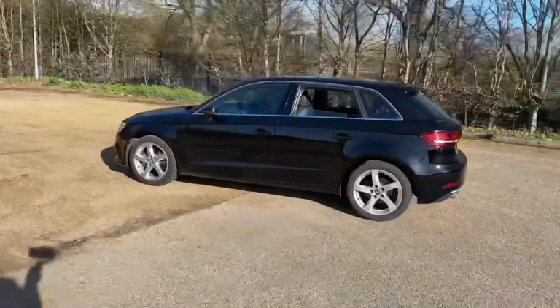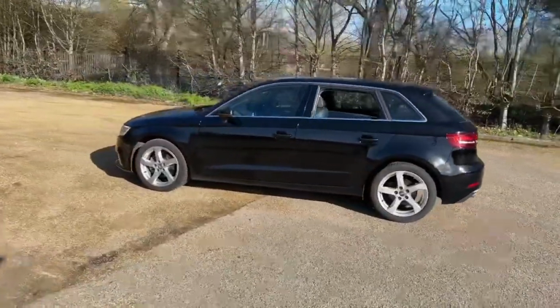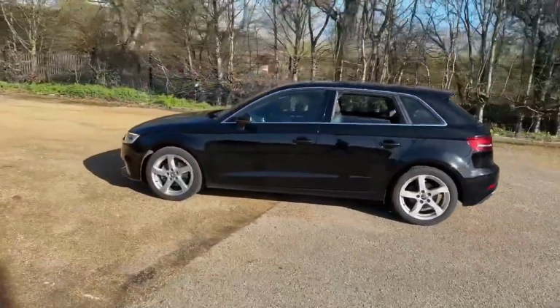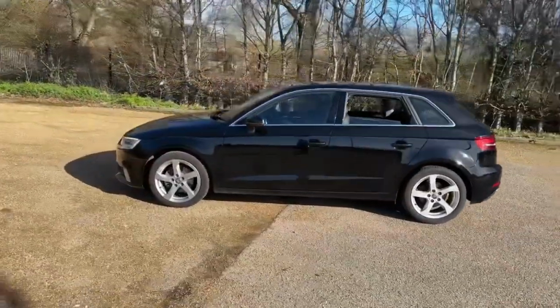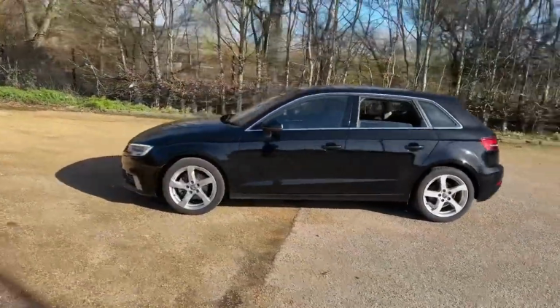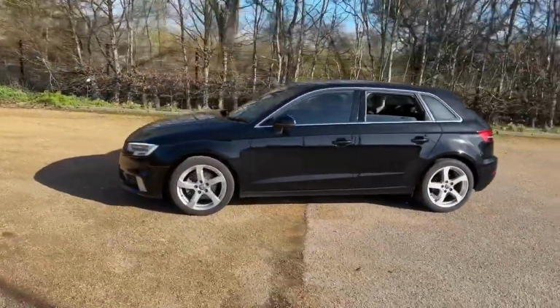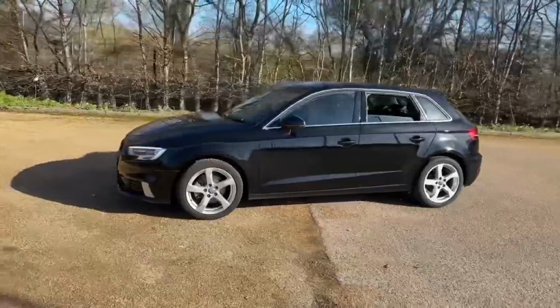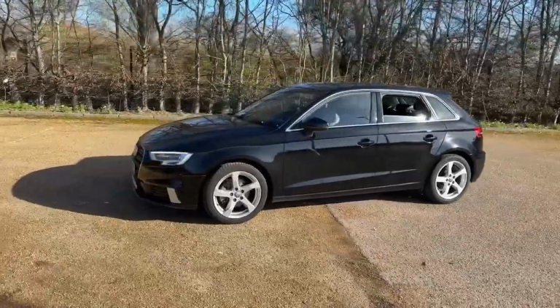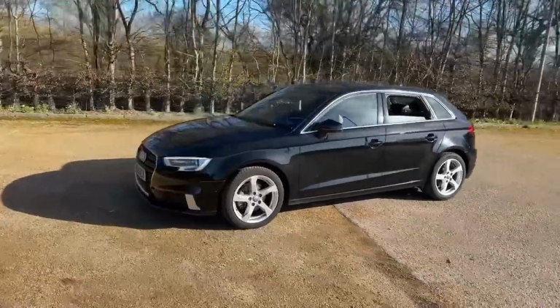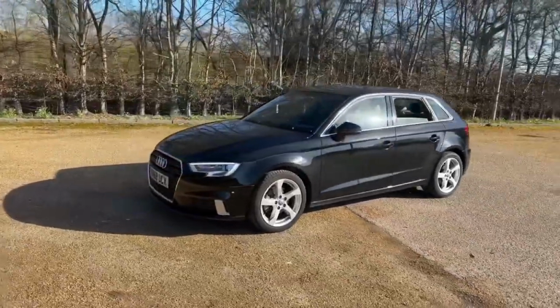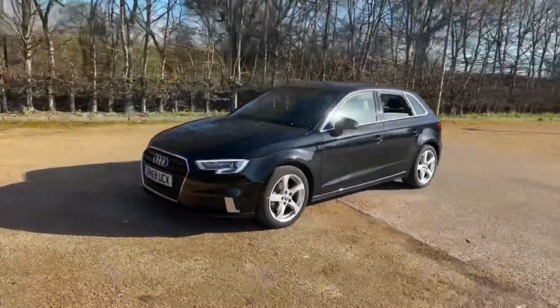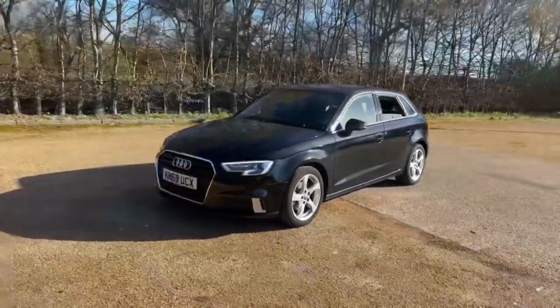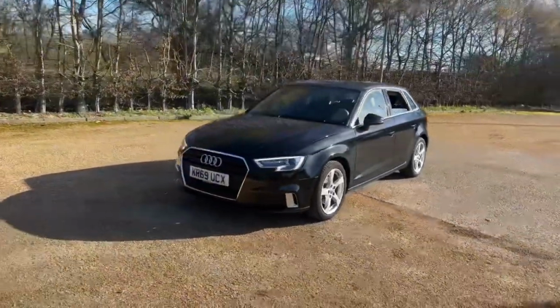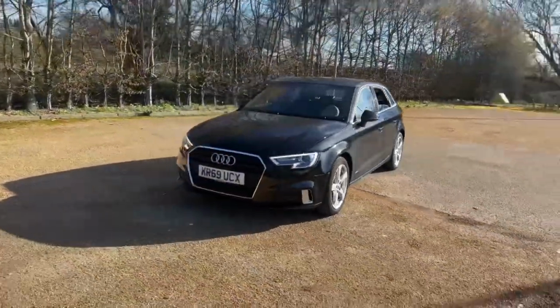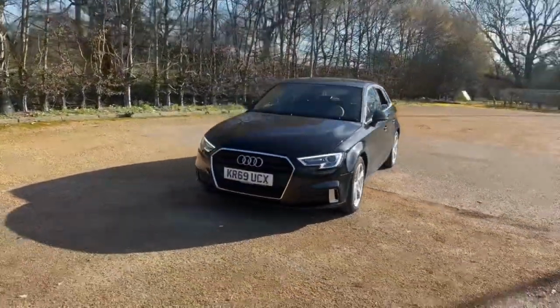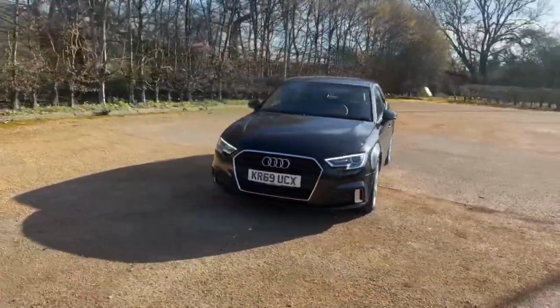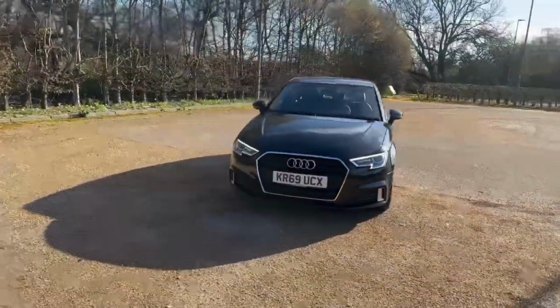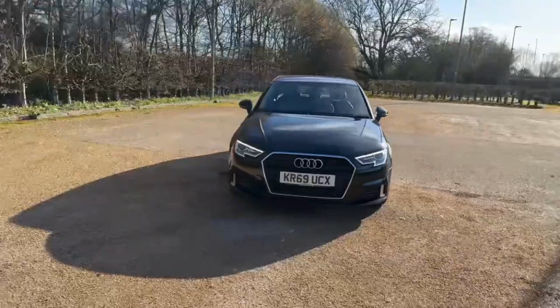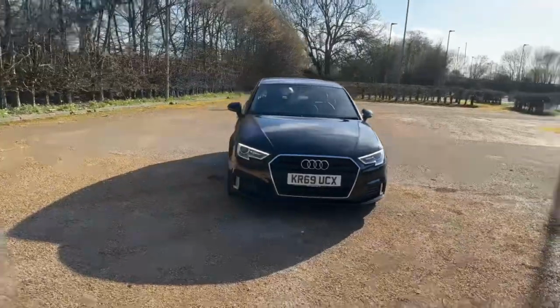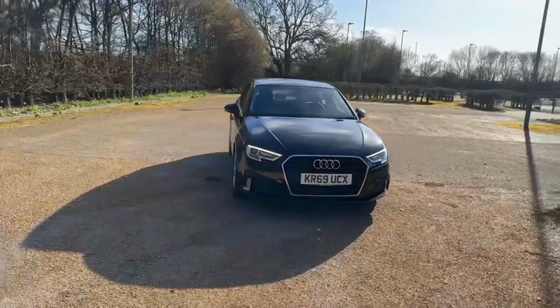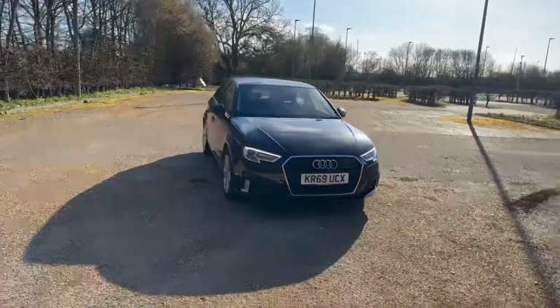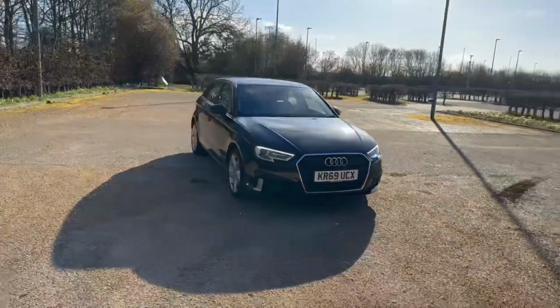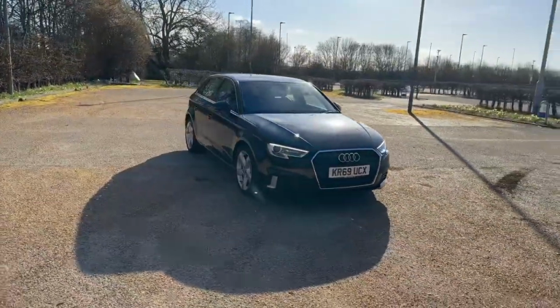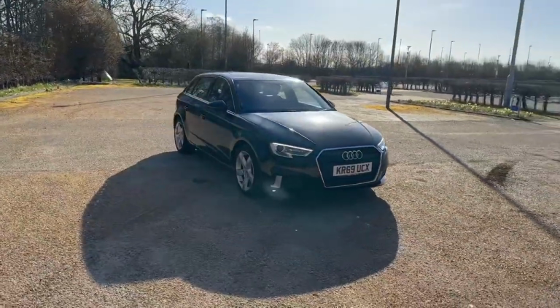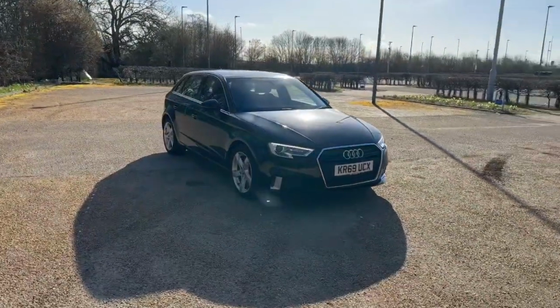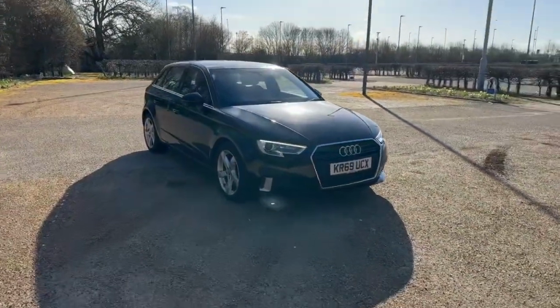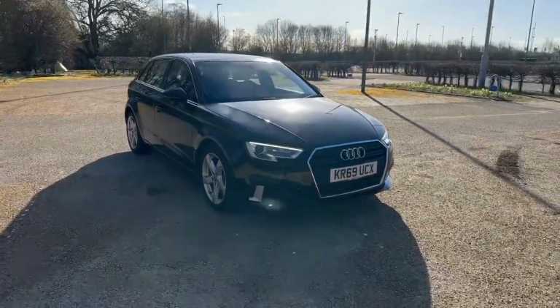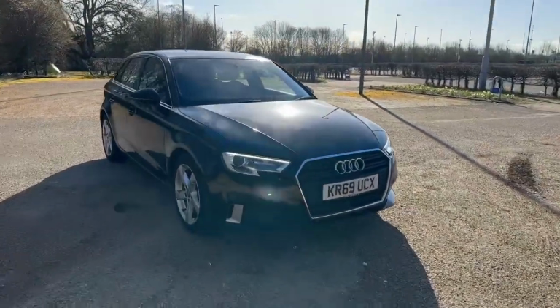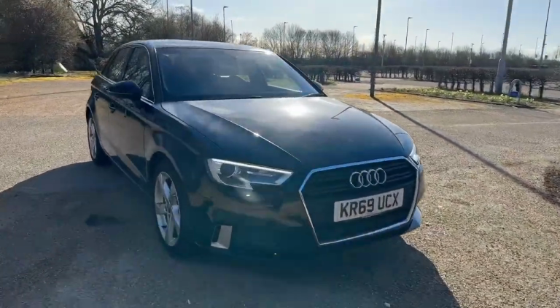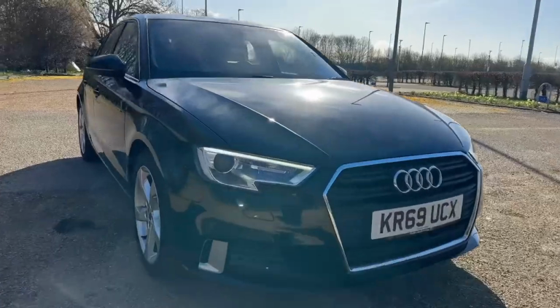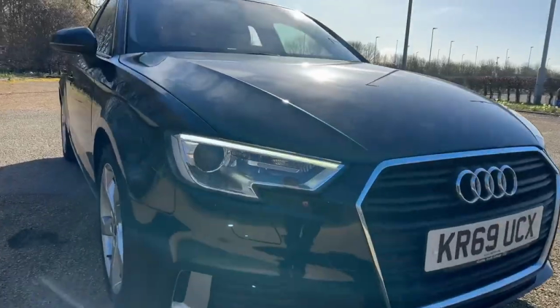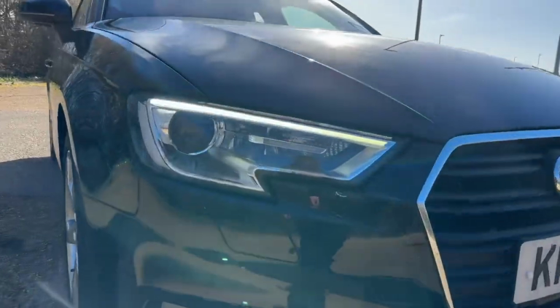The car is finished in the lovely Brilliant Black, registered in December 2019. This car has MOT till November, and it also comes with at least one year's warranty and roadside assistance to give you the best peace of mind and keep it going on the road.